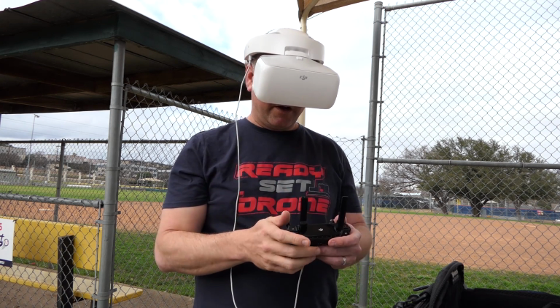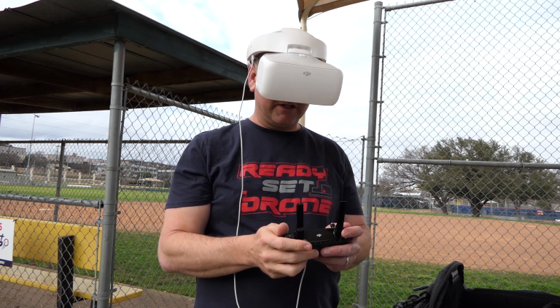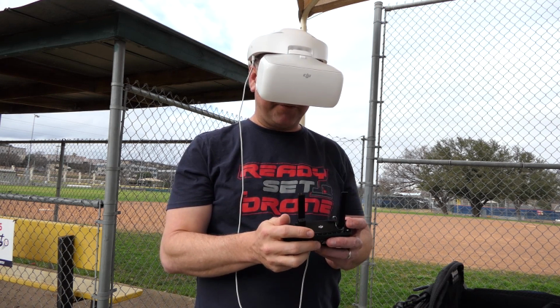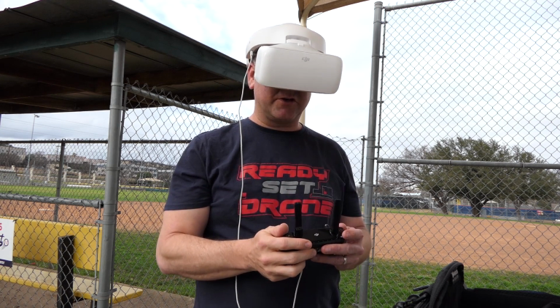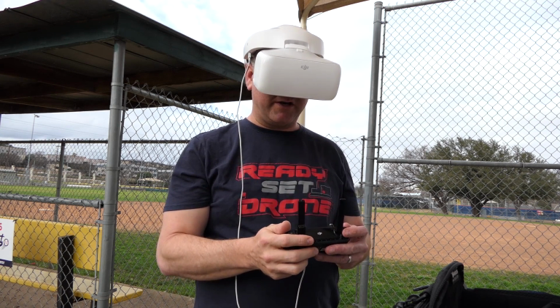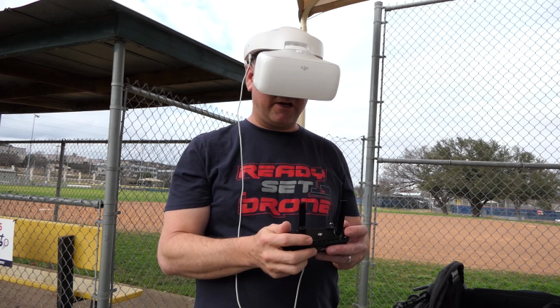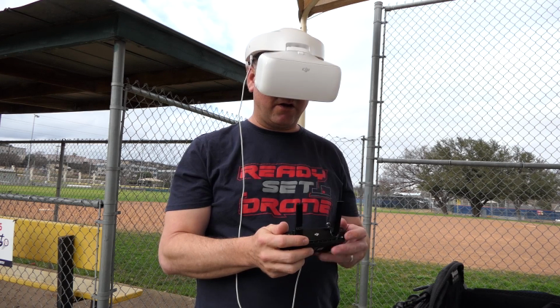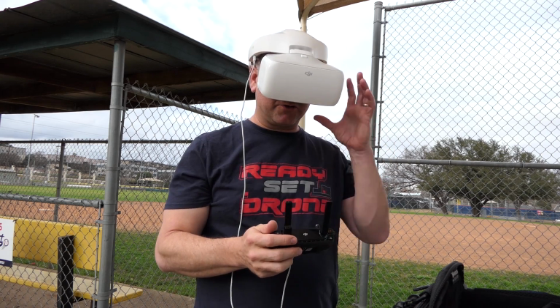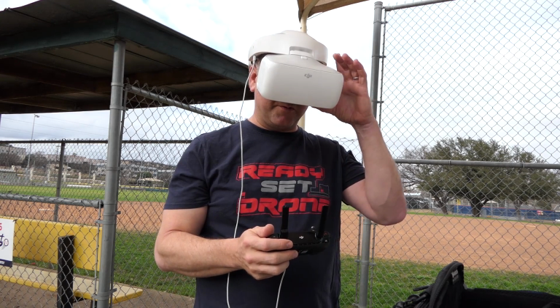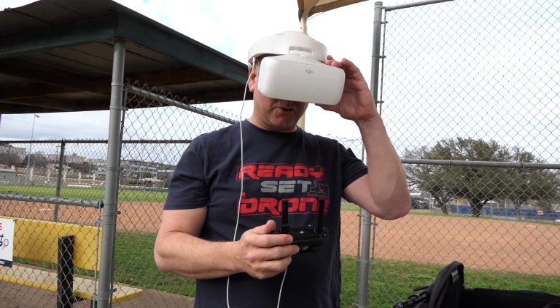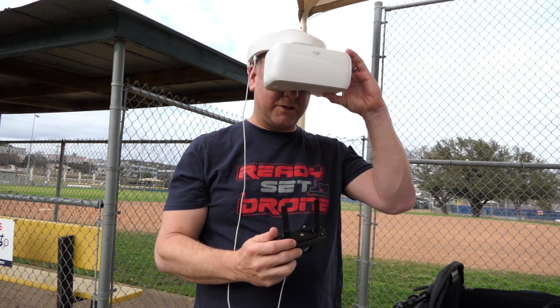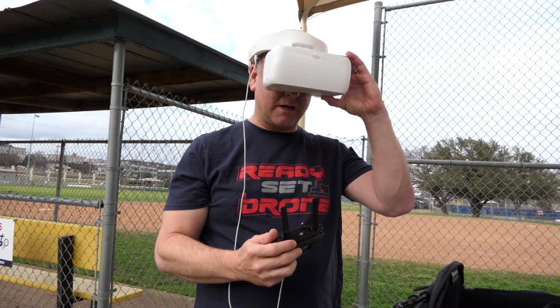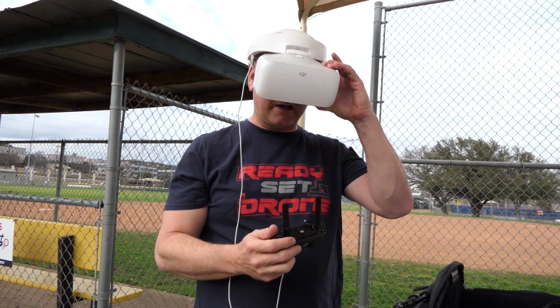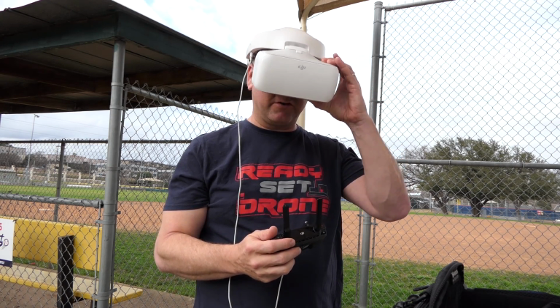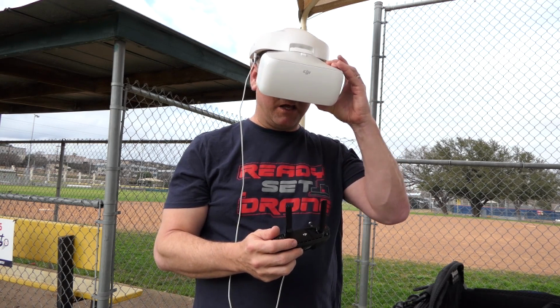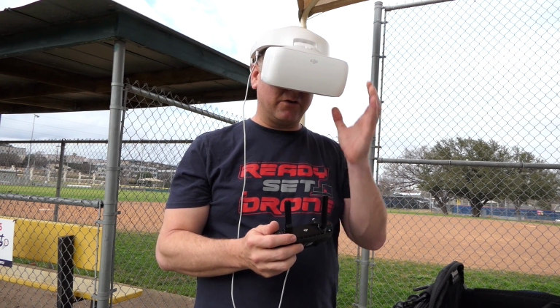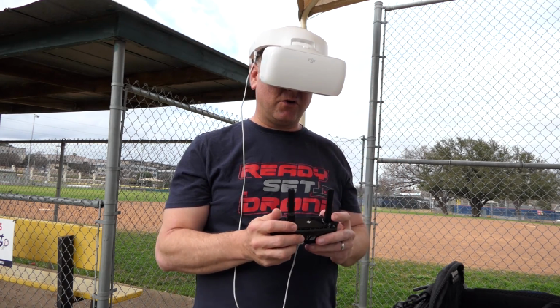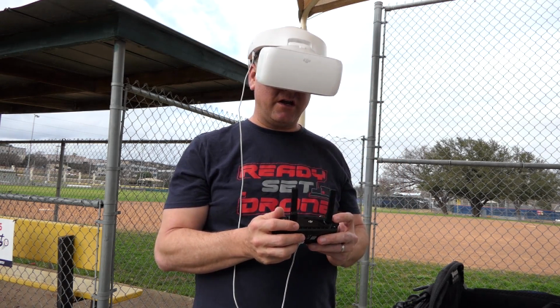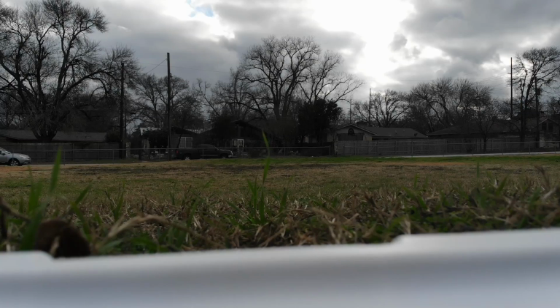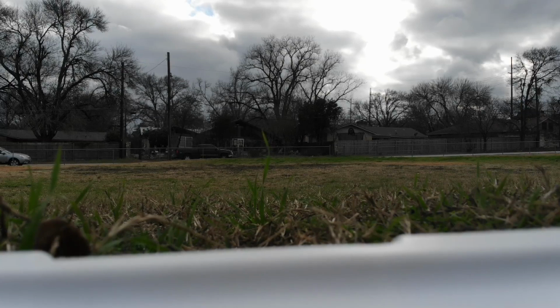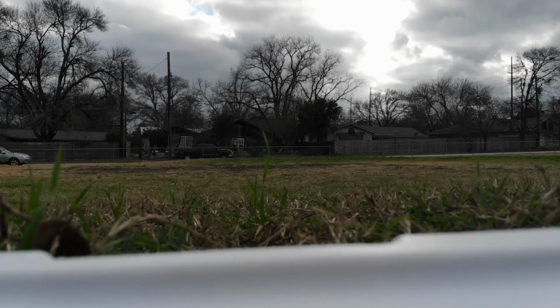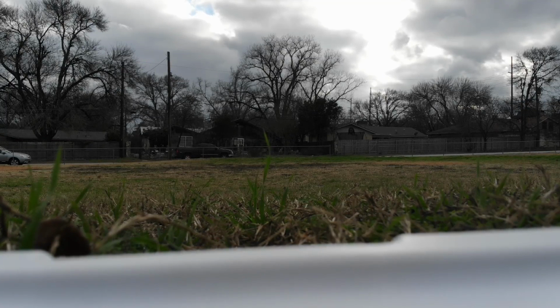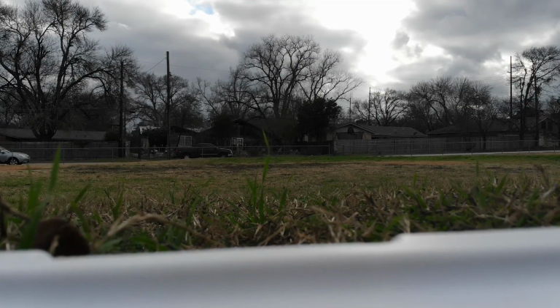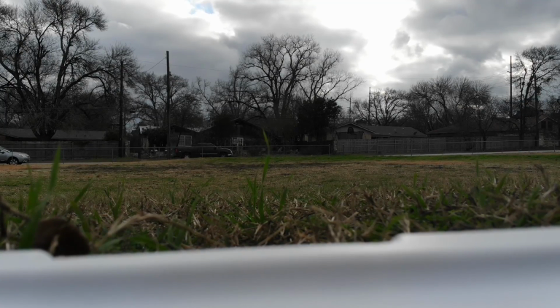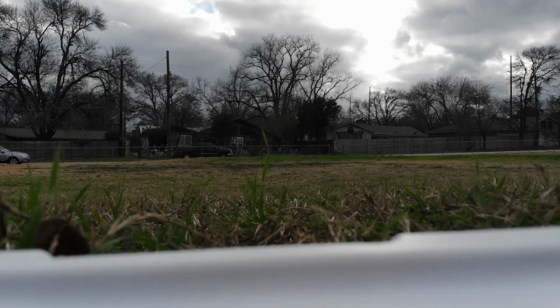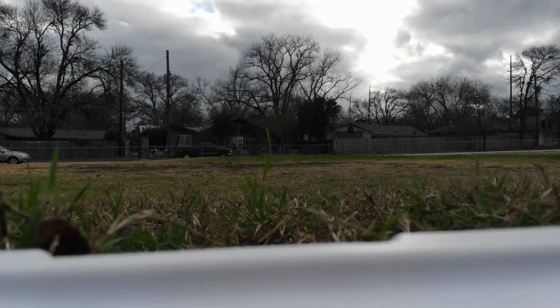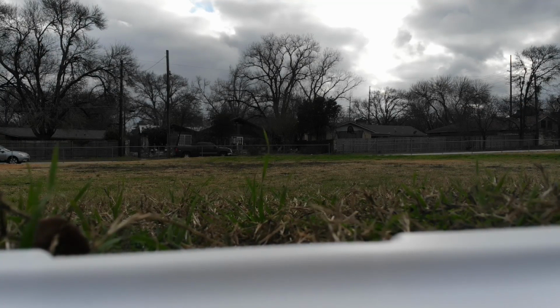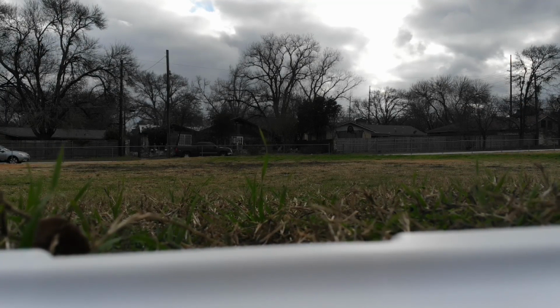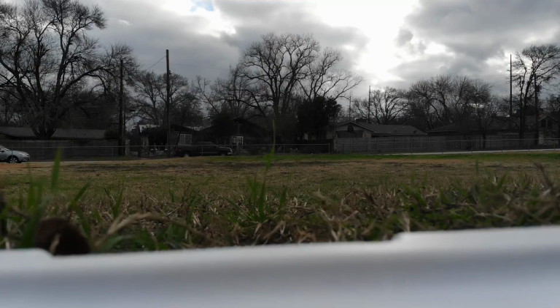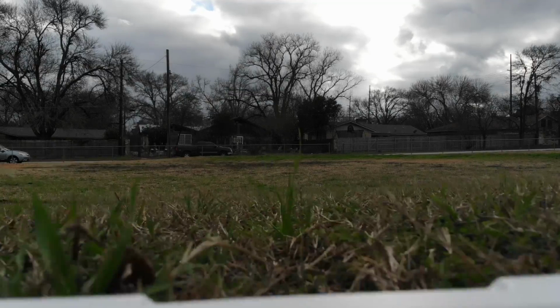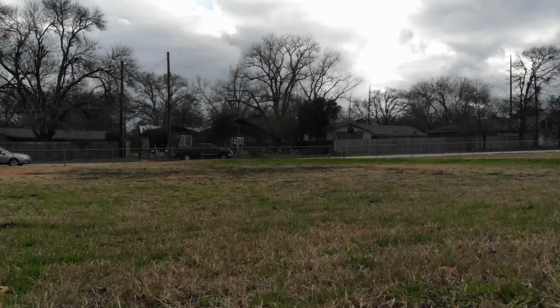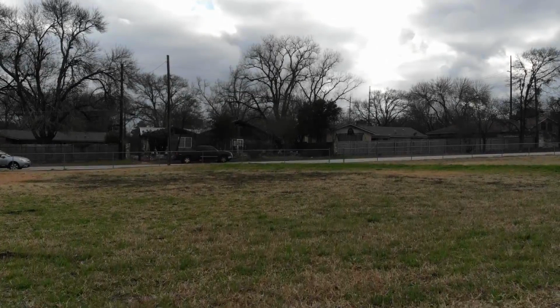Alright, I suppose I have to hit the record button down here on the actual remote control, which is upper left. I'm going to go ahead and record, spin up the props, and take off.